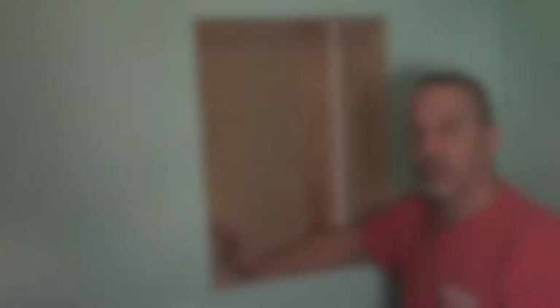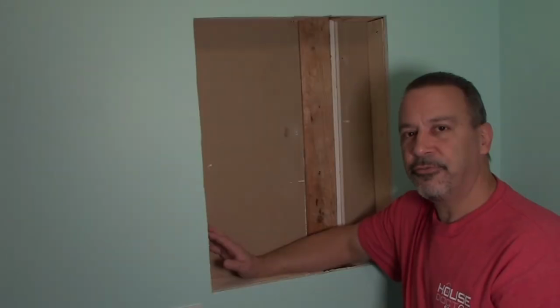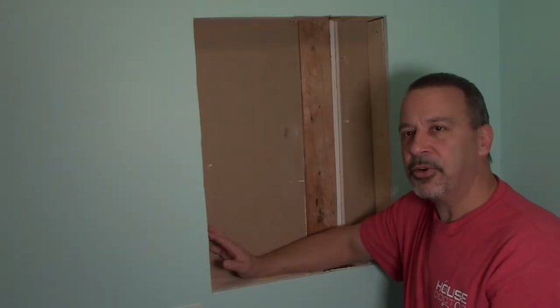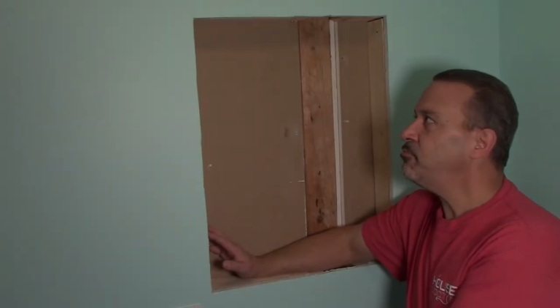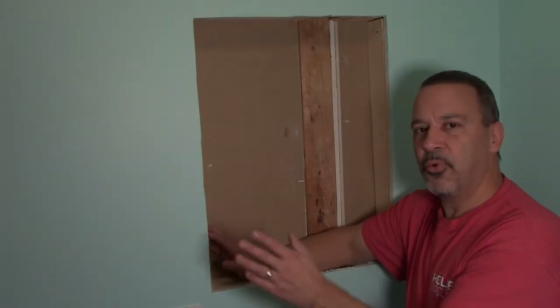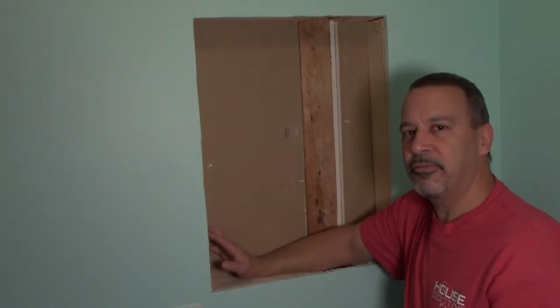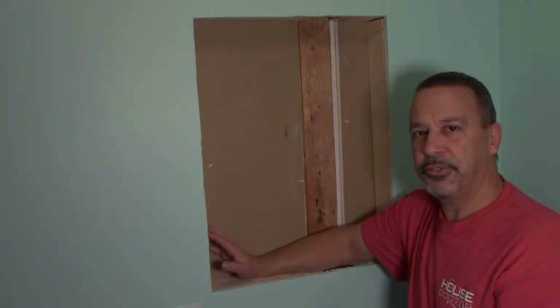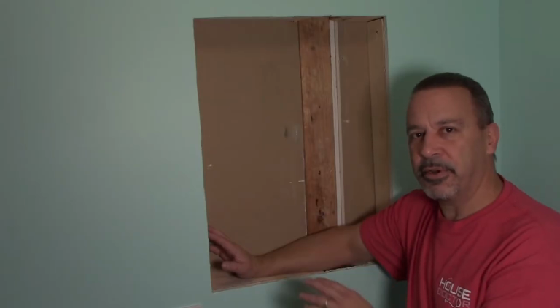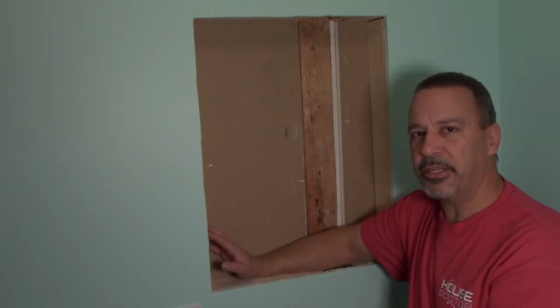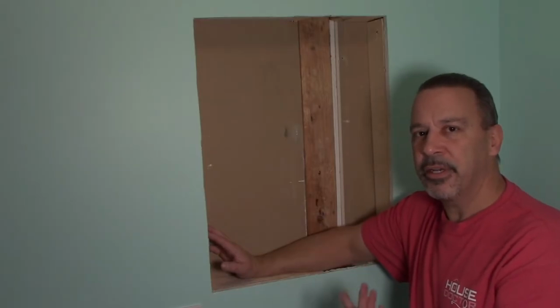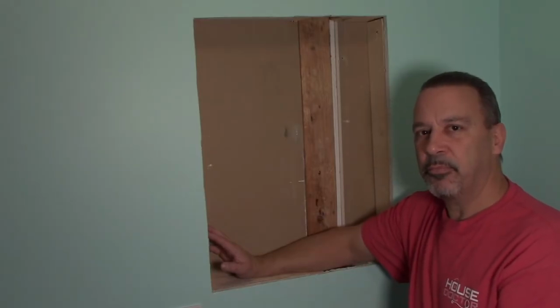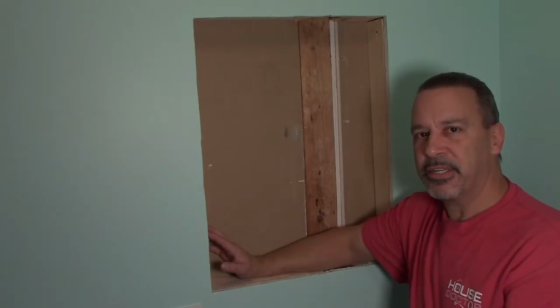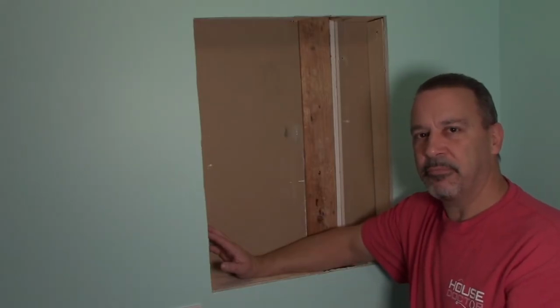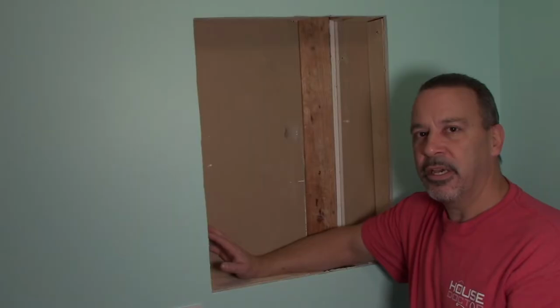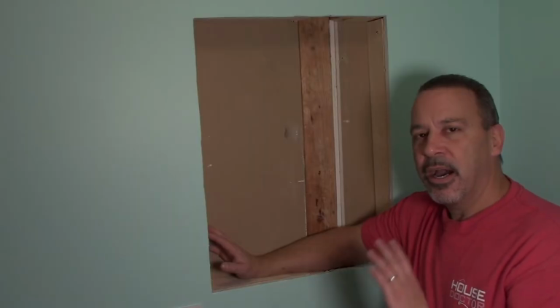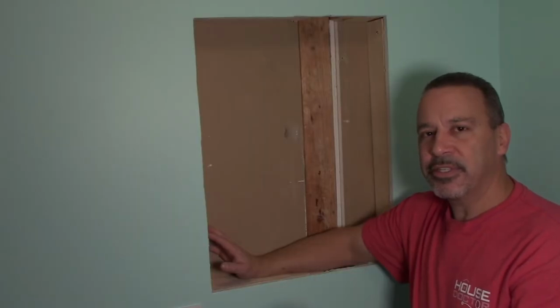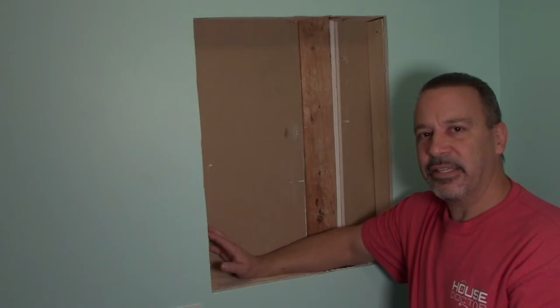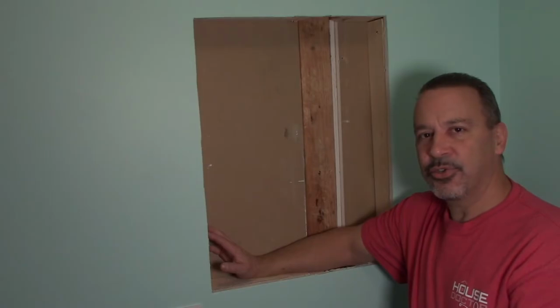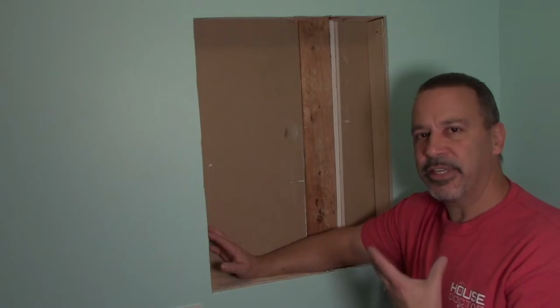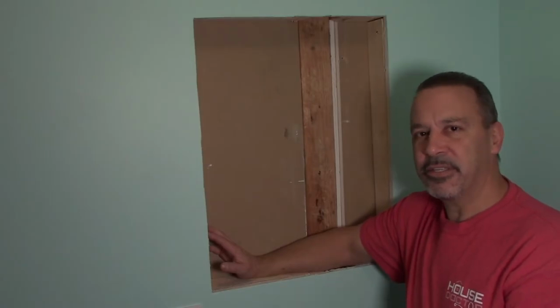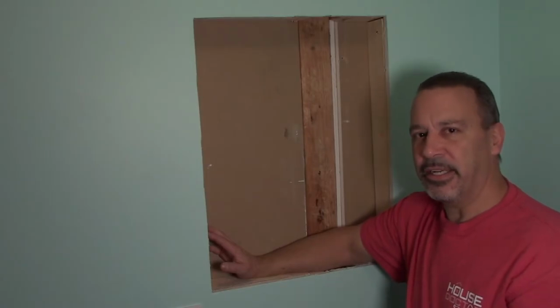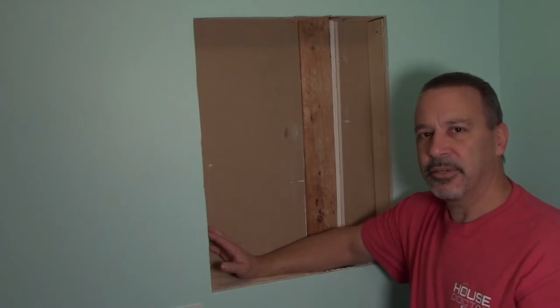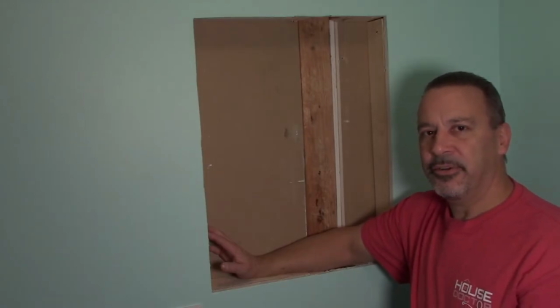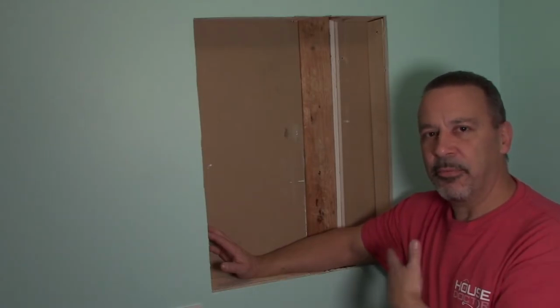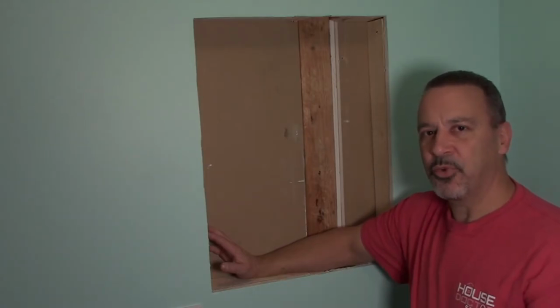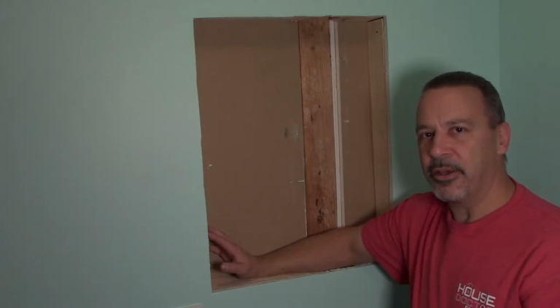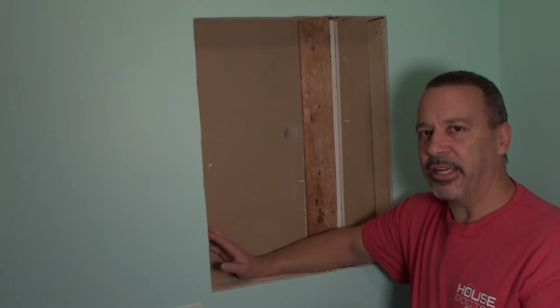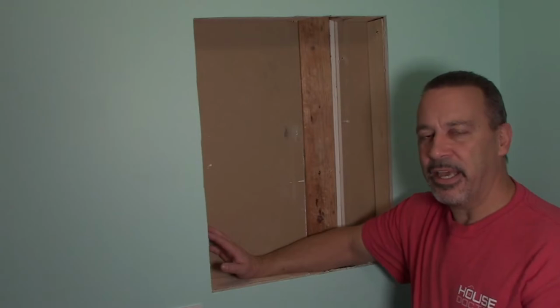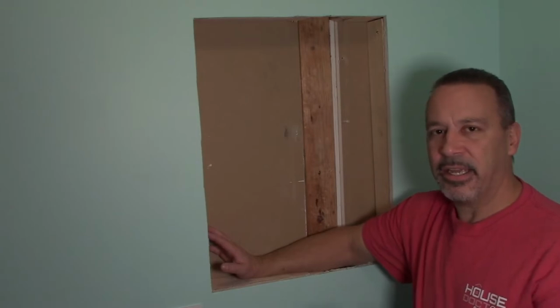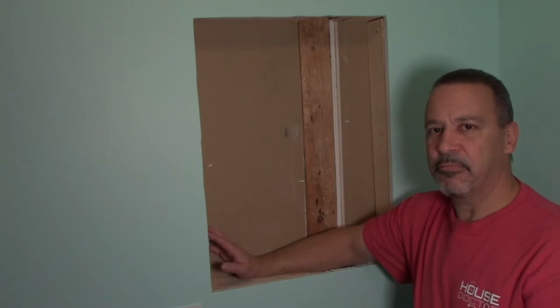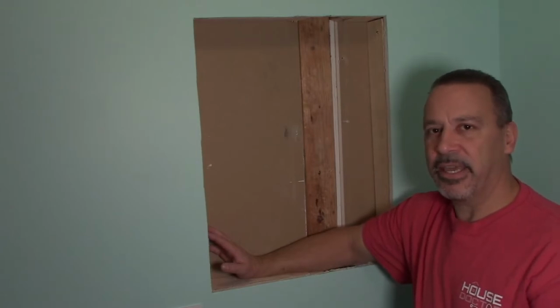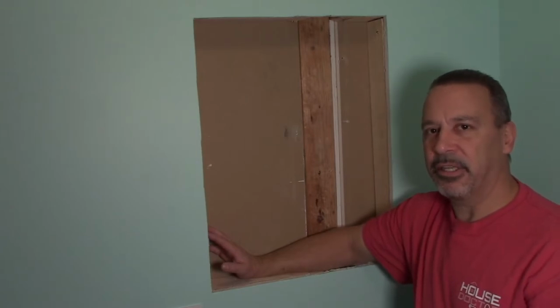Once you get your framing all done and prep your wall — I've already painted here — now you can put the medicine cabinet in. I always like to take the doors off first; it just makes it a lot easier. You don't have to worry about them swinging around or banging you in the head, and it does make the cabinet lighter.